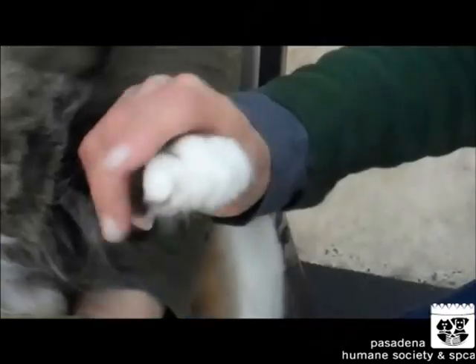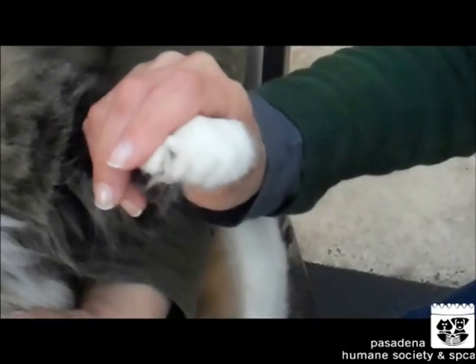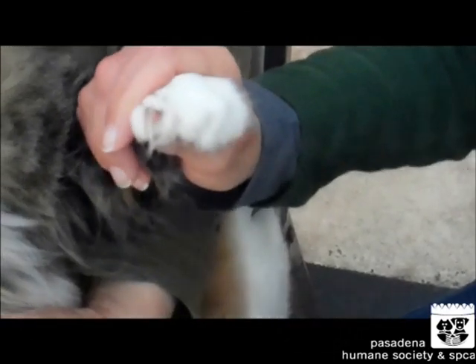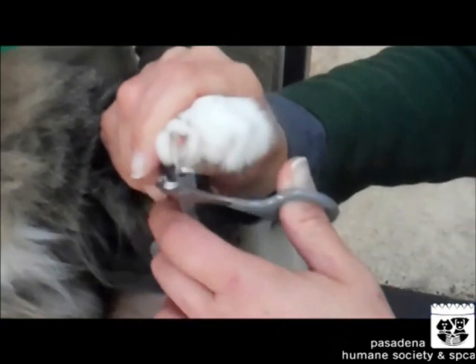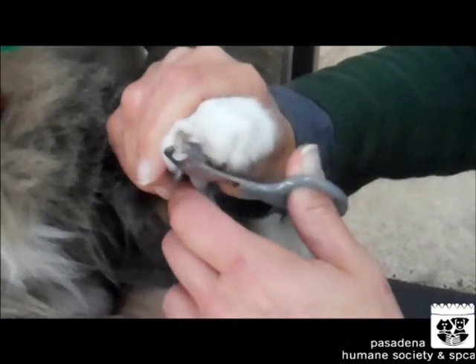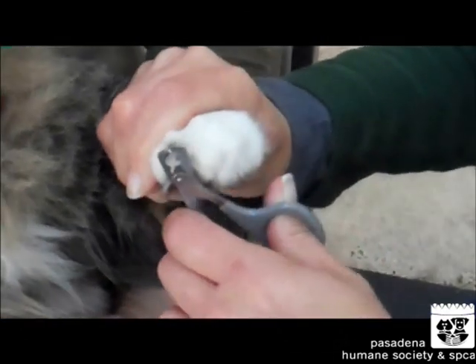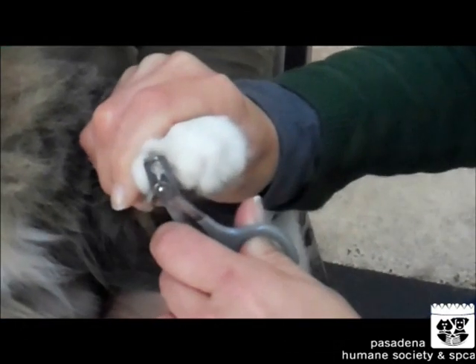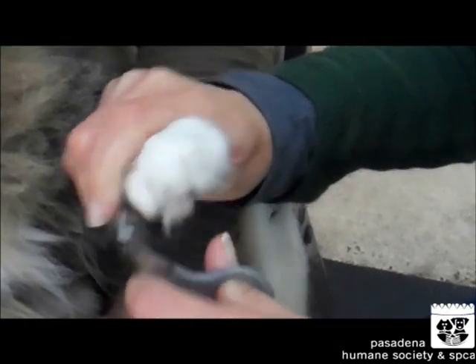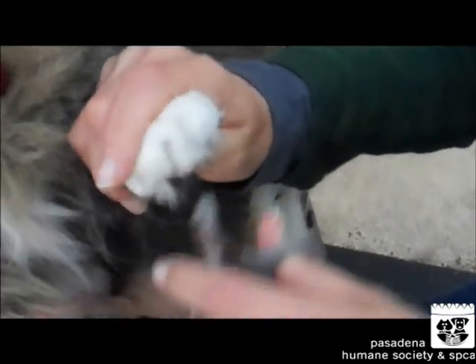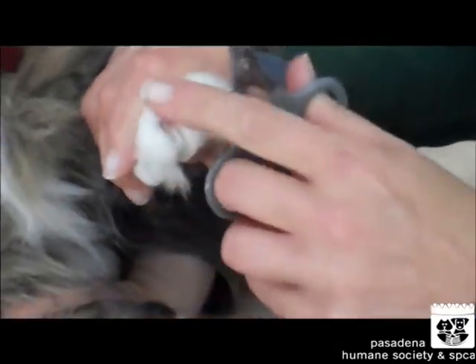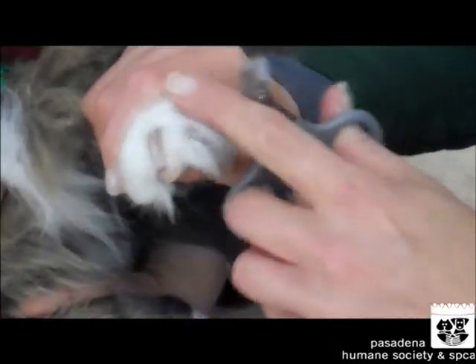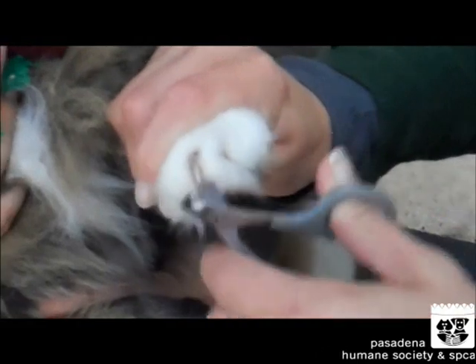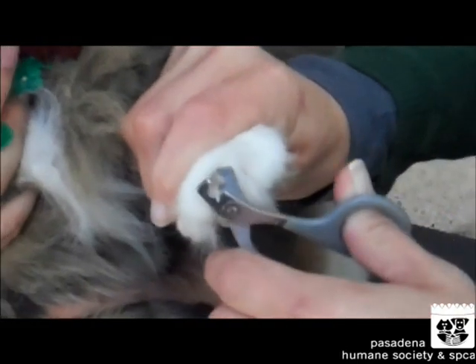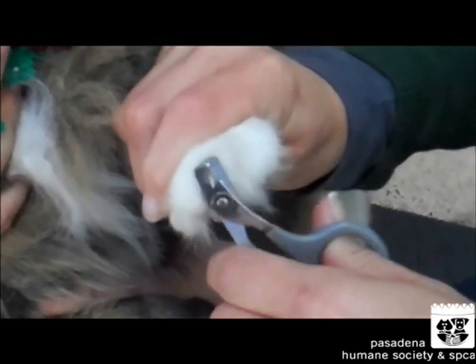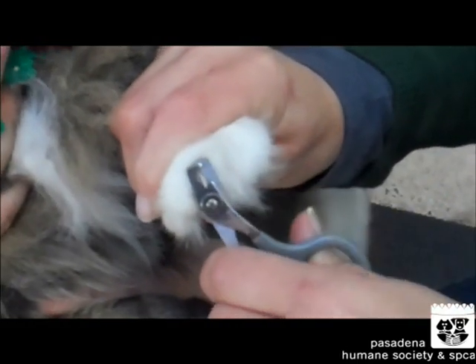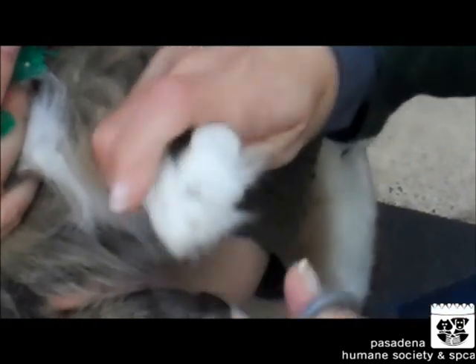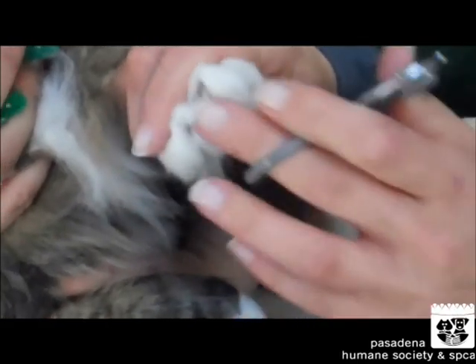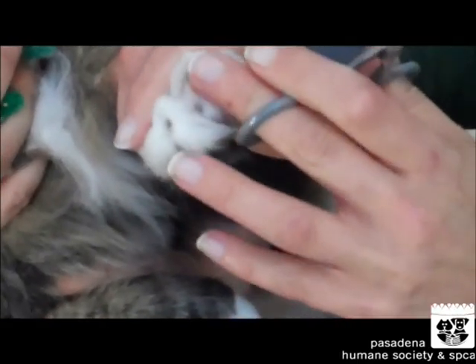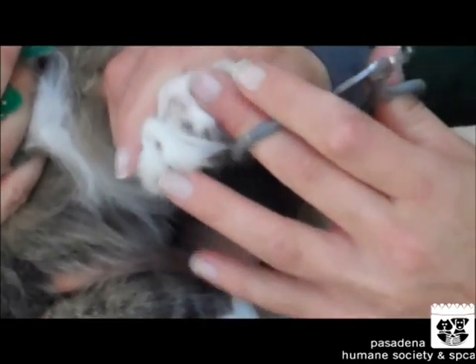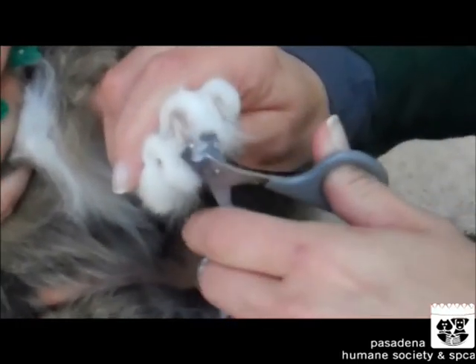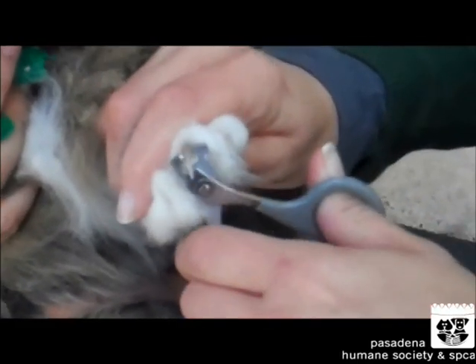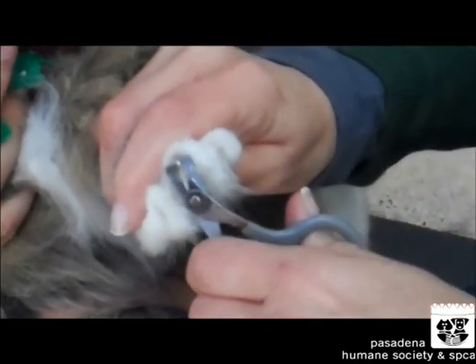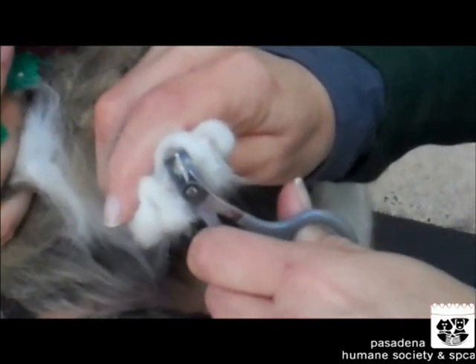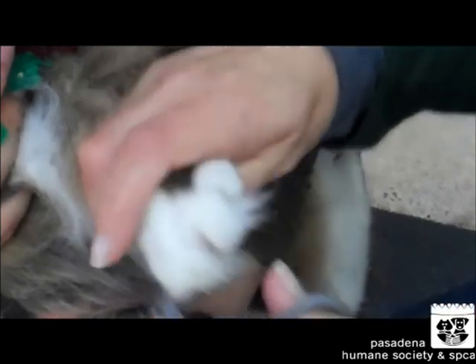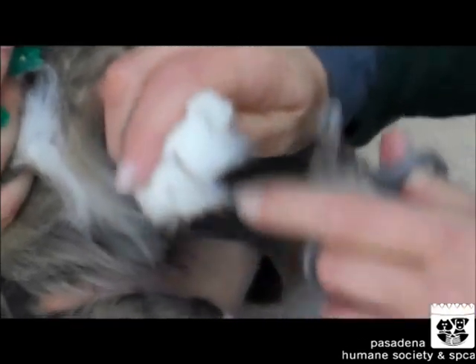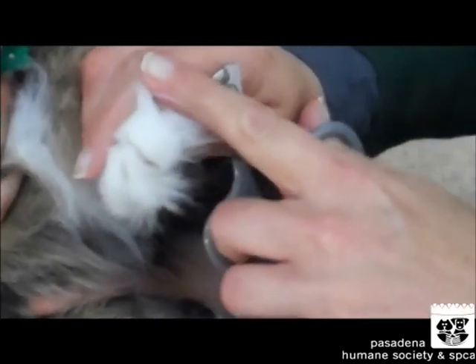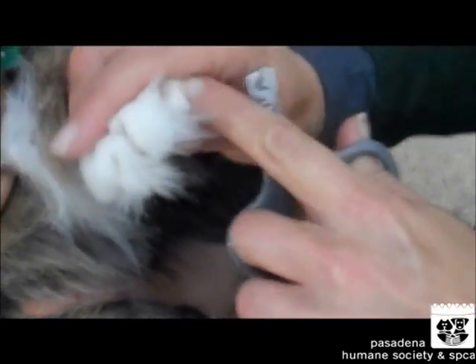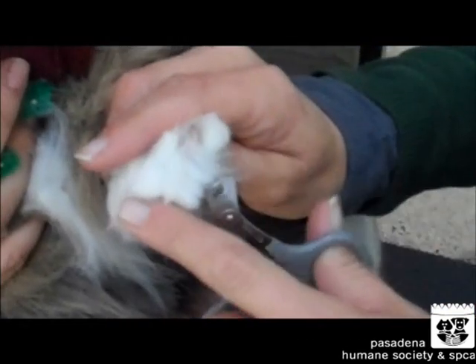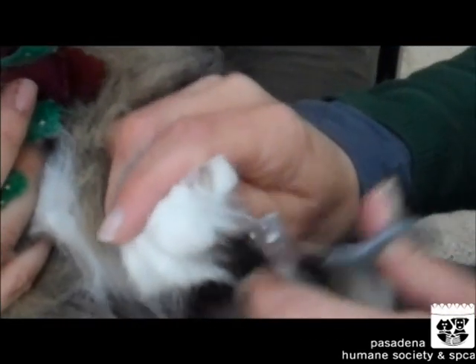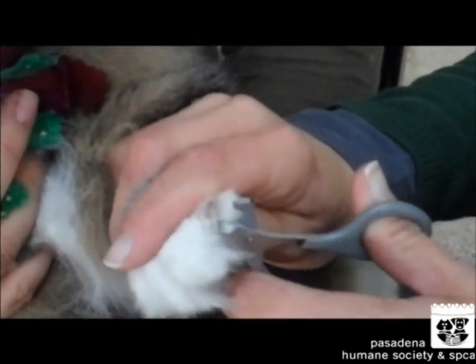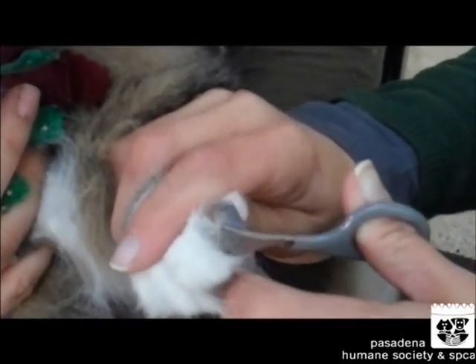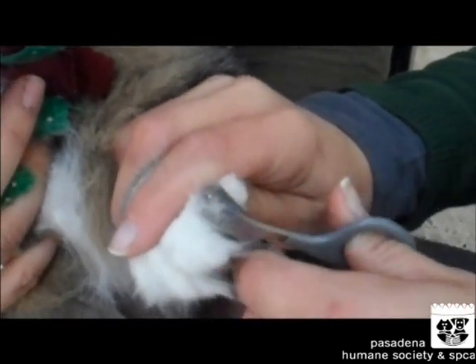So what you're going to do is push on the bottom of the paw pad and the top of the nail to retract the claw. And you're going to trim just the white part of the nail. You're never going to go to the pink because that is where the blood vessels are and it will bleed.